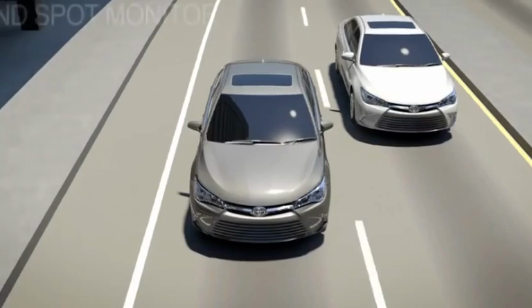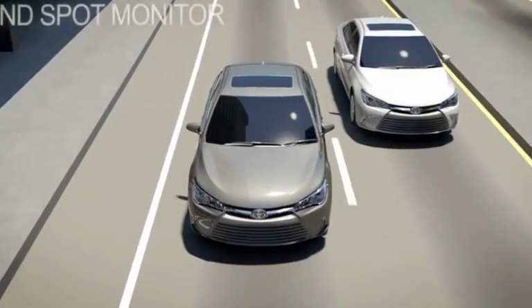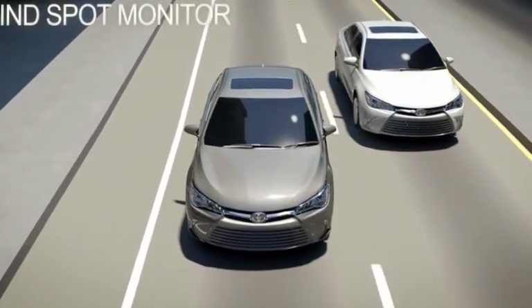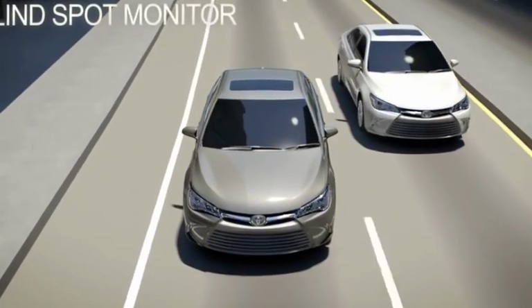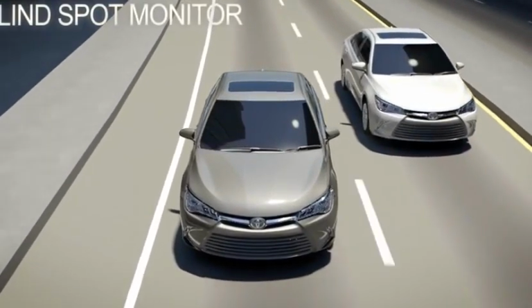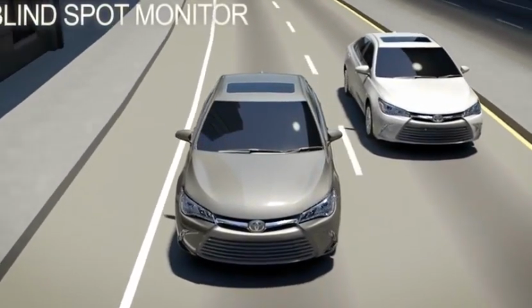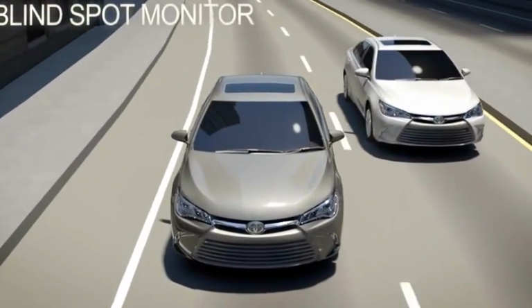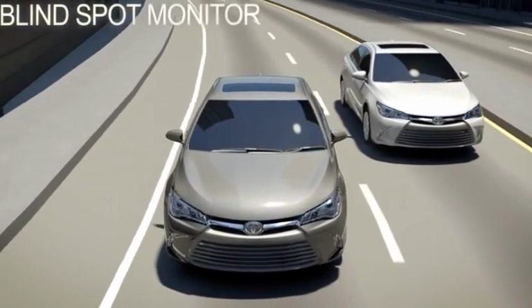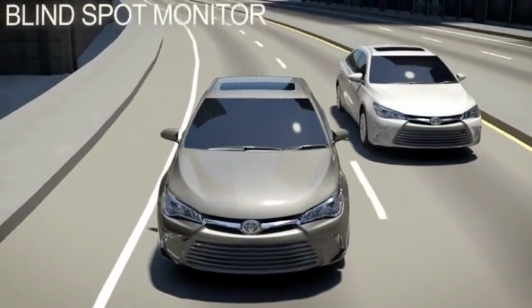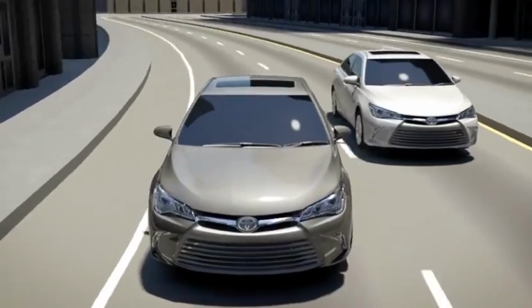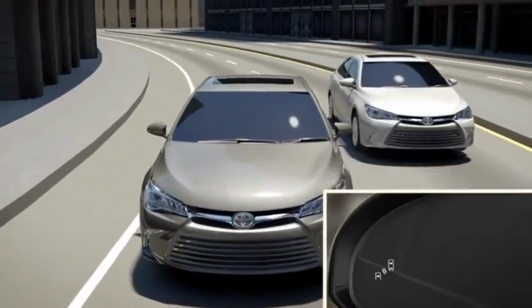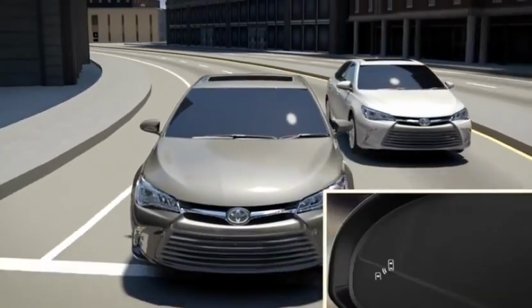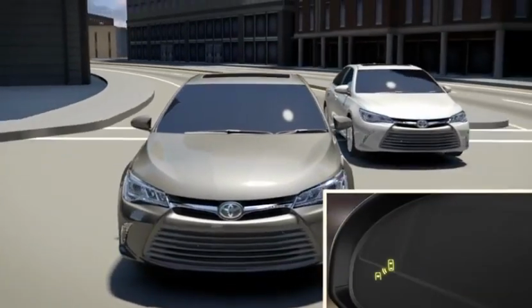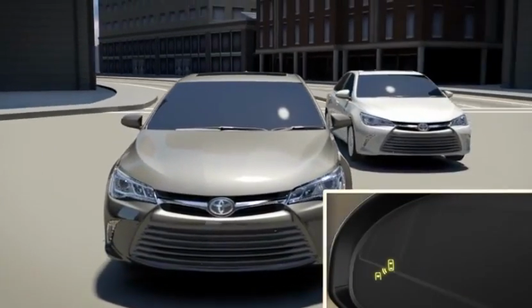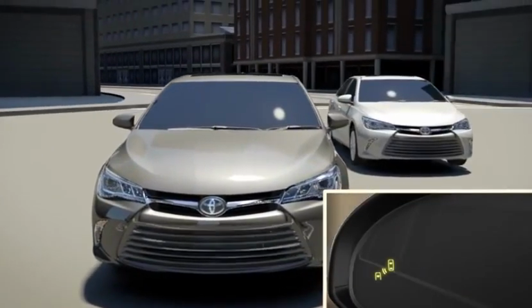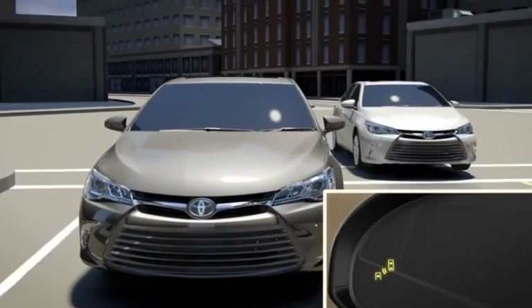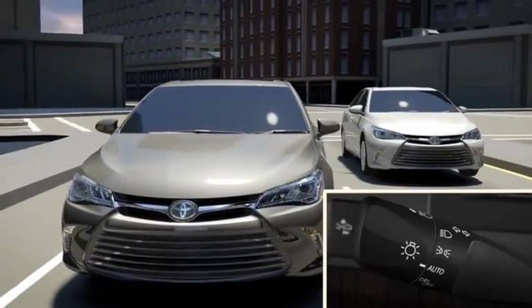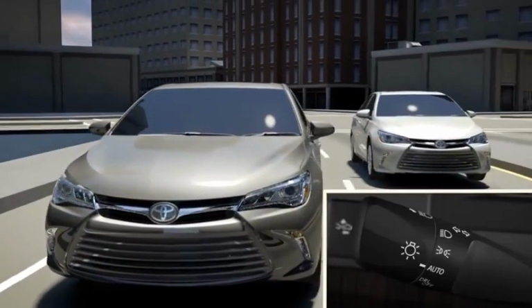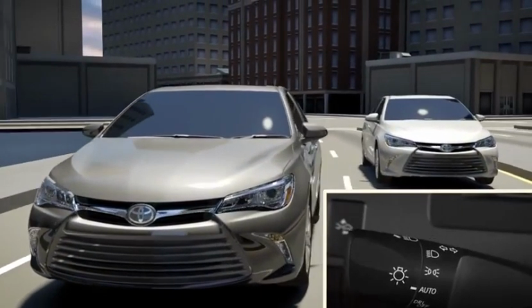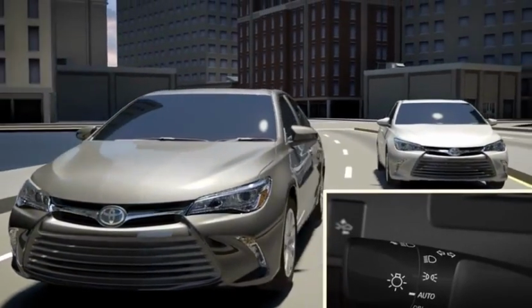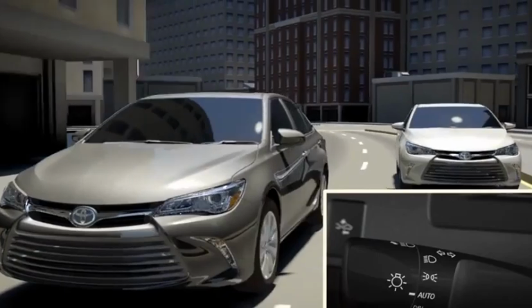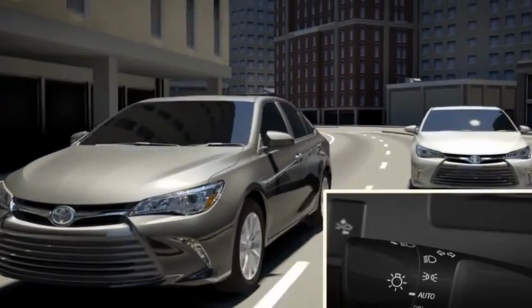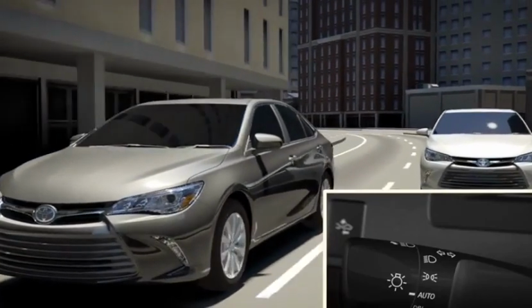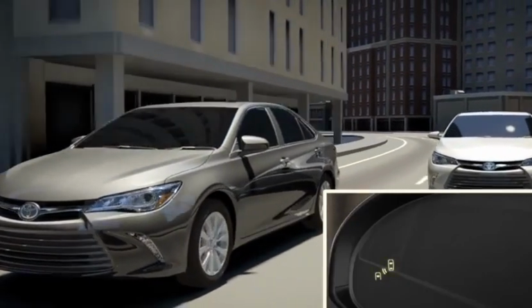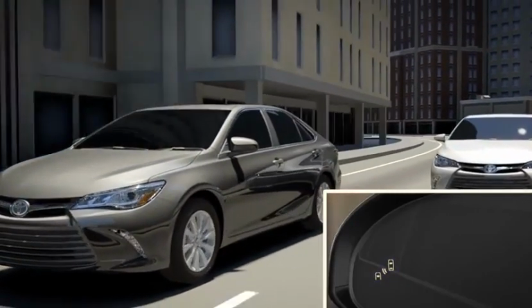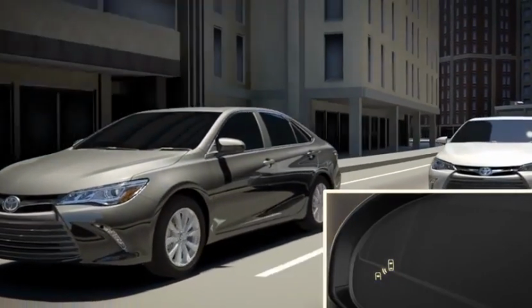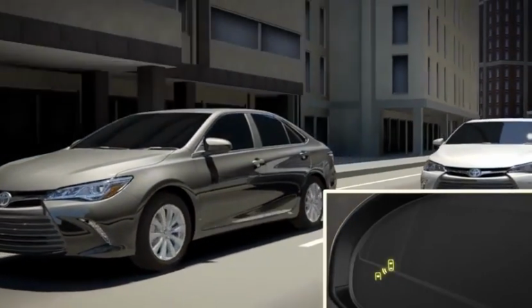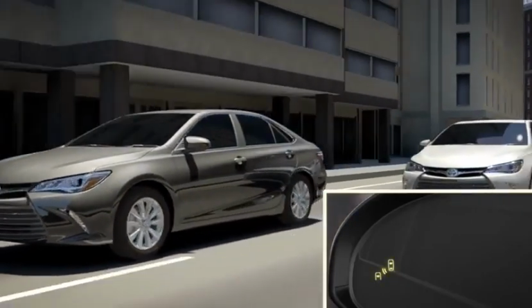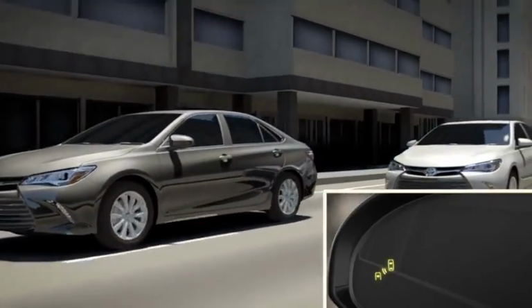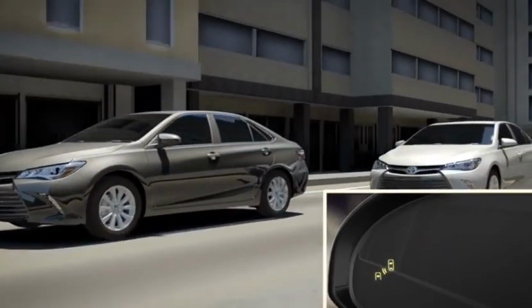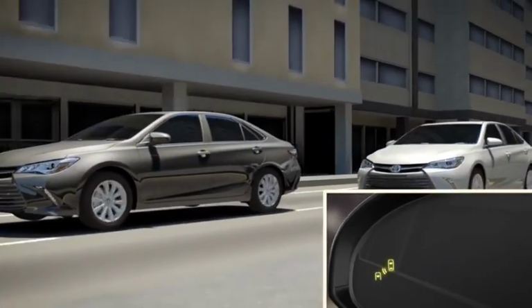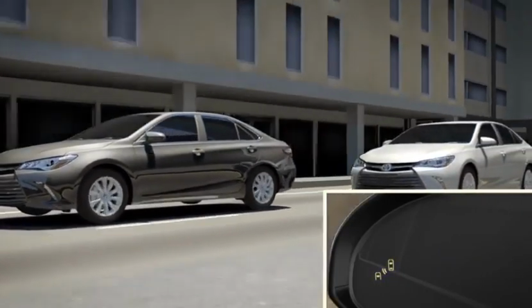When an adjacent vehicle enters a blind spot area, the indicator will illuminate in that side view mirror. In the event that the turn signal is used while the Blind Spot Monitor light is on, the light will begin to flash to warn the driver there may be something in their blind spot.